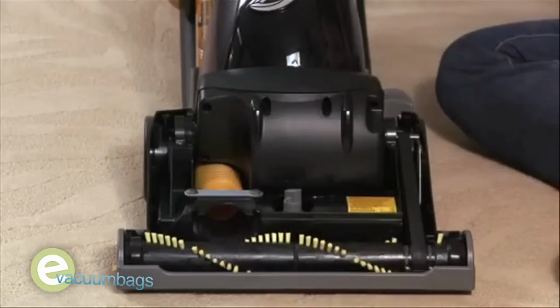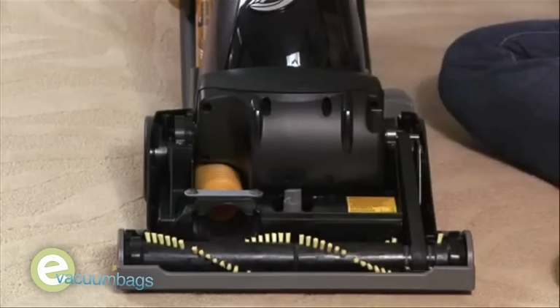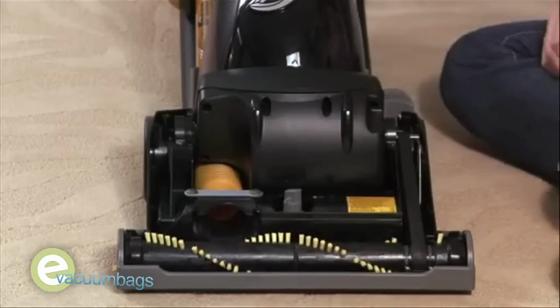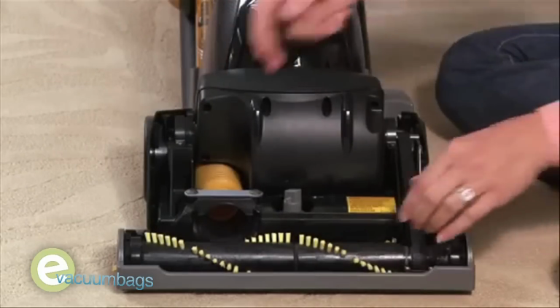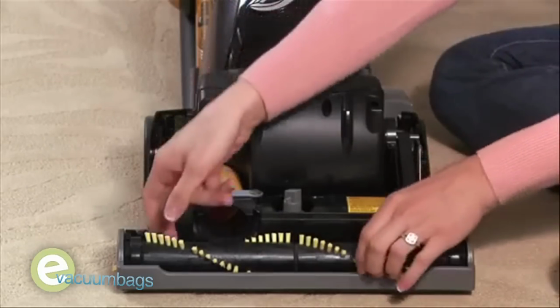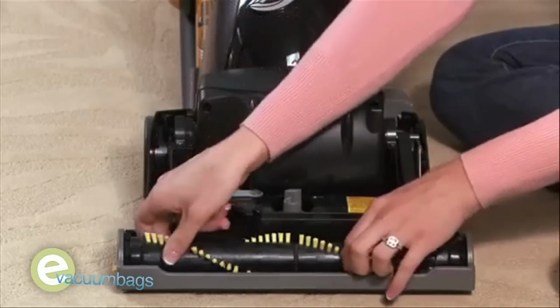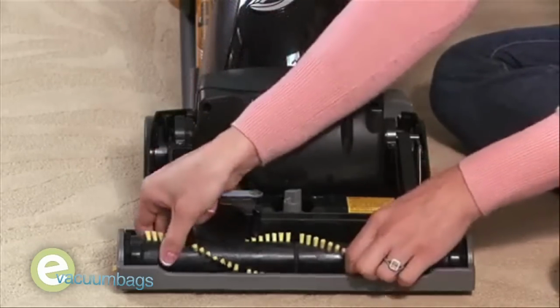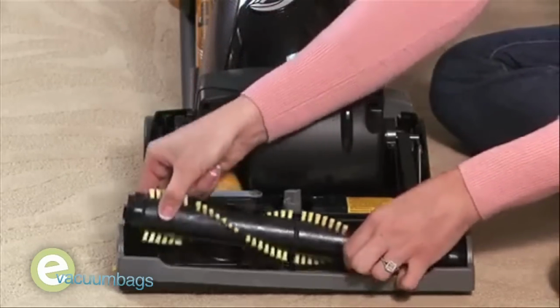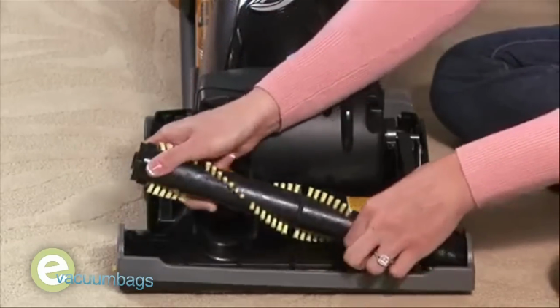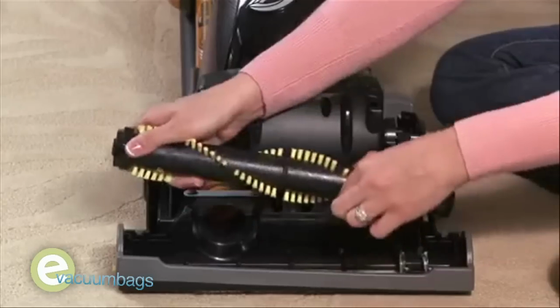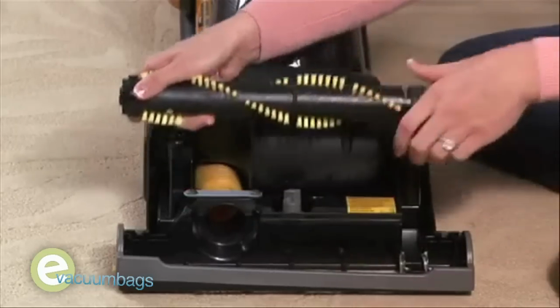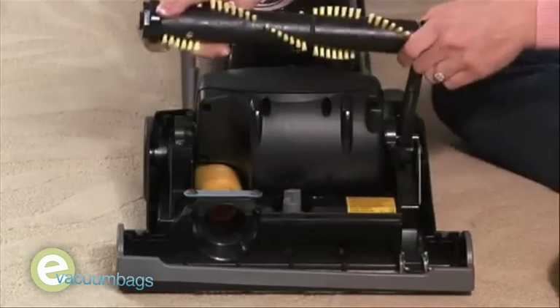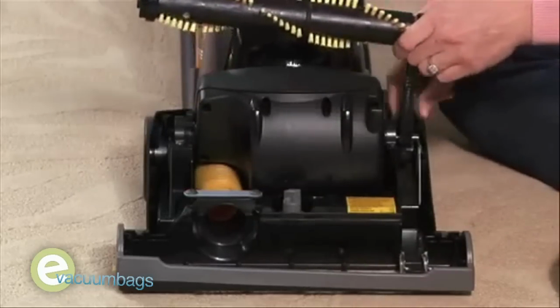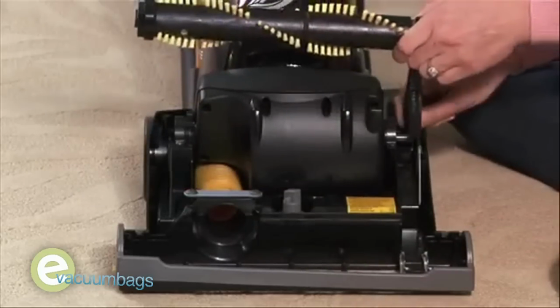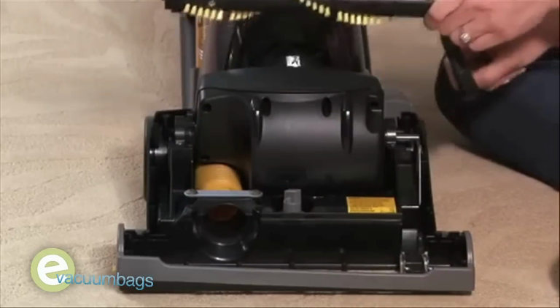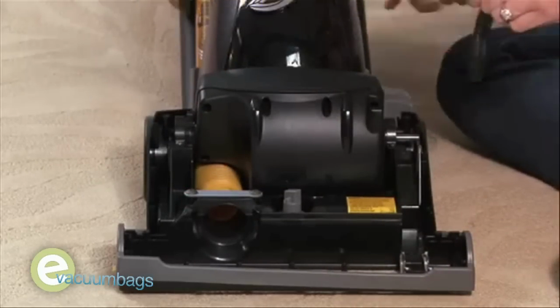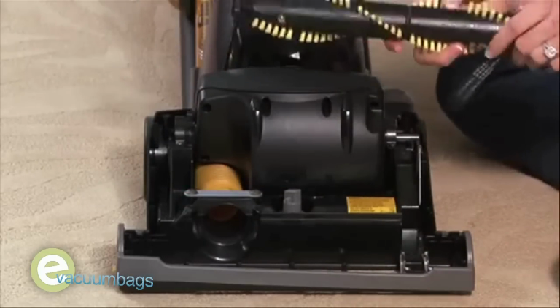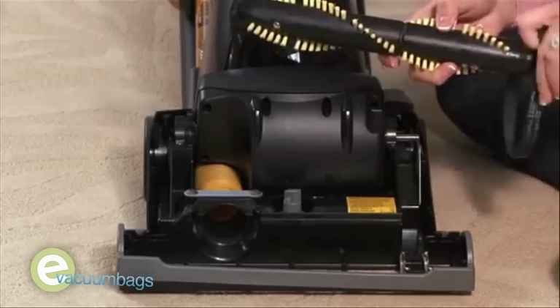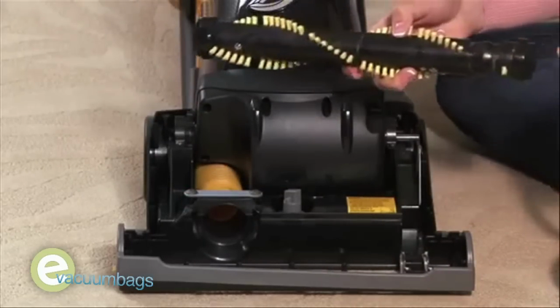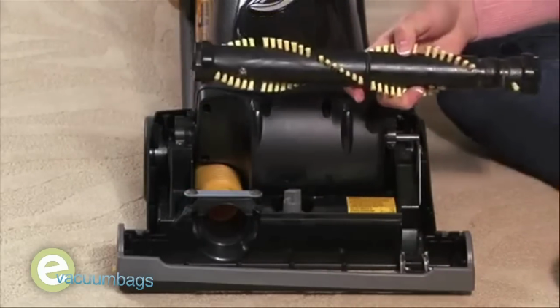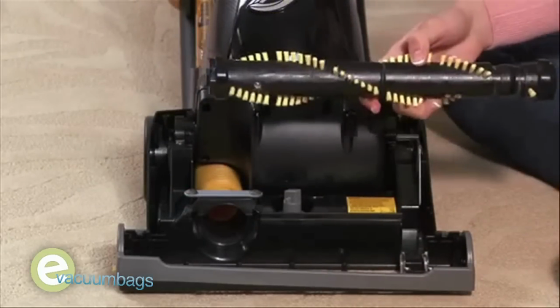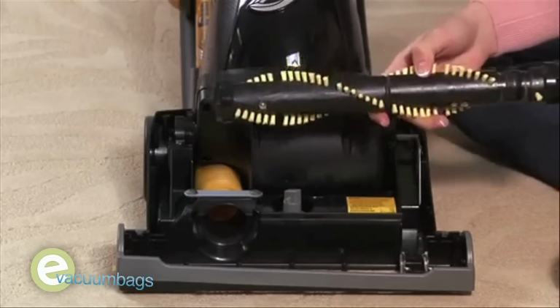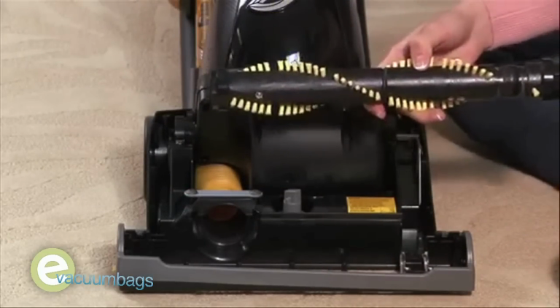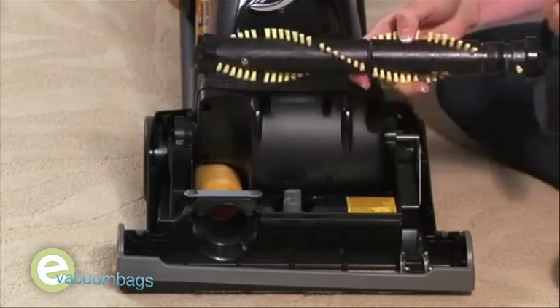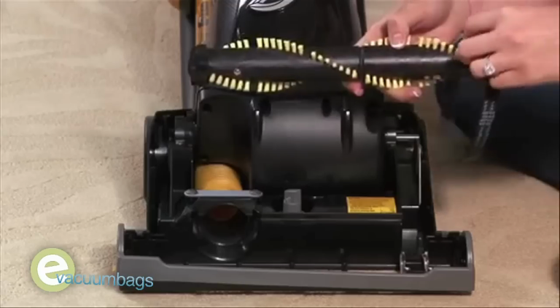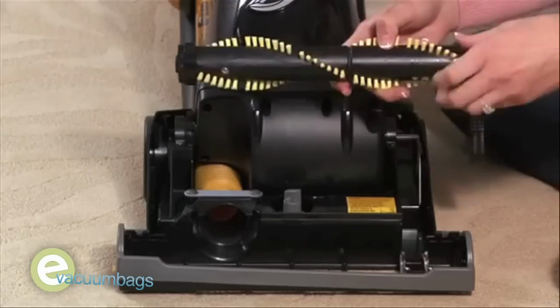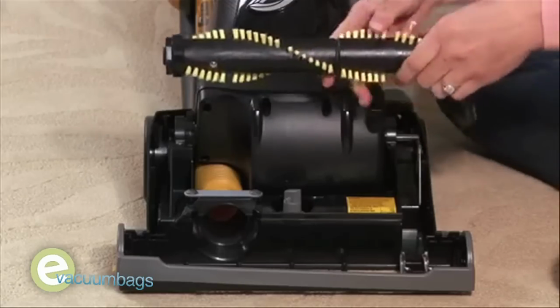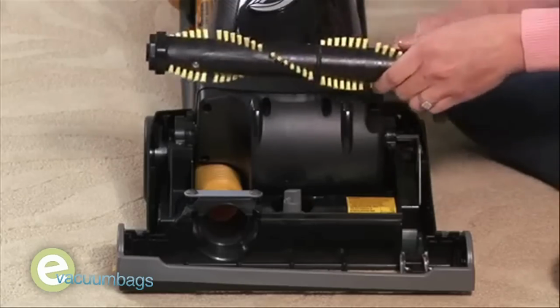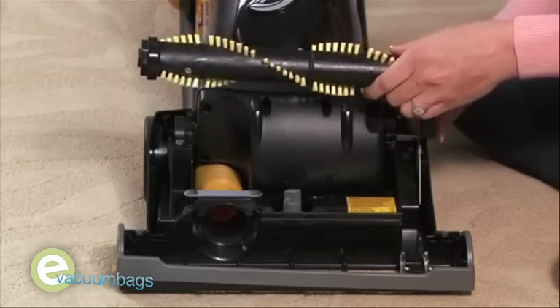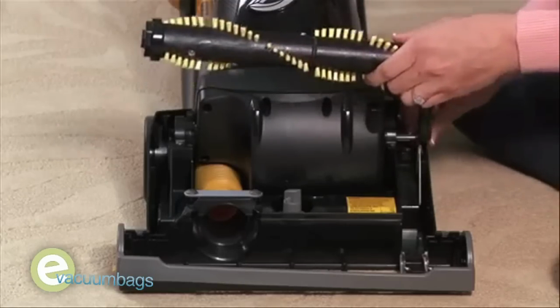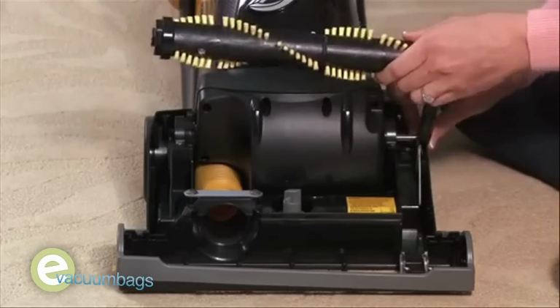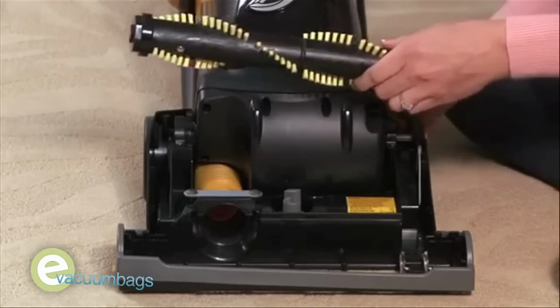Remove the brush roll and belt from the vacuum. Then thread the new belt around the brush roll and the motor shaft.